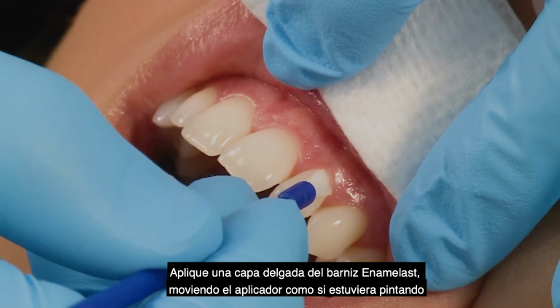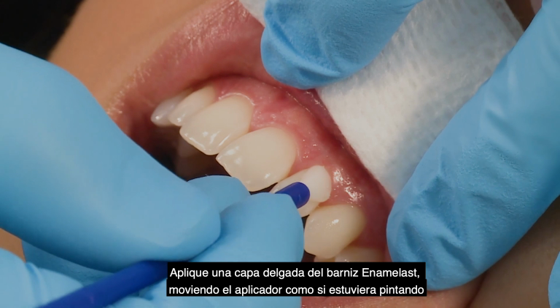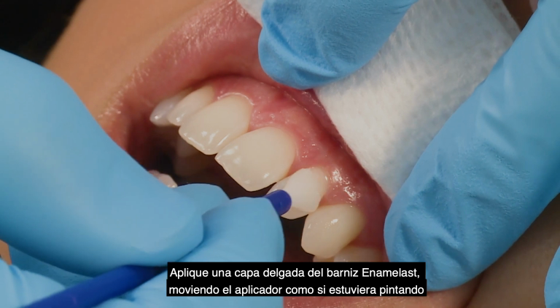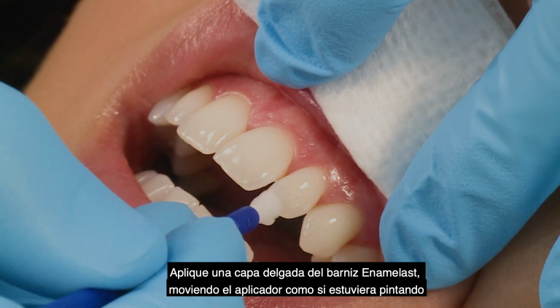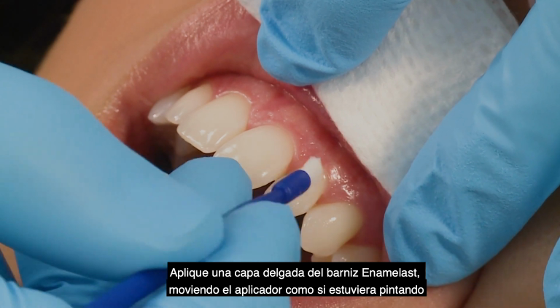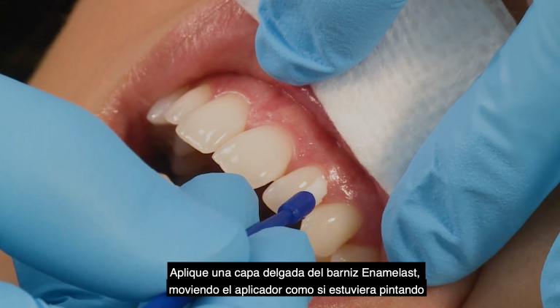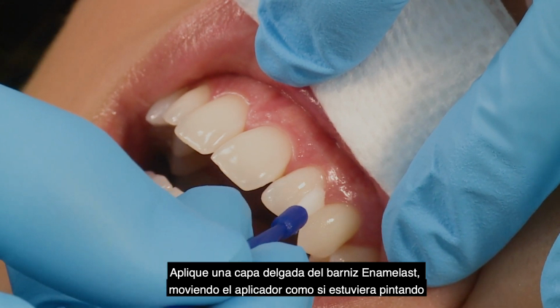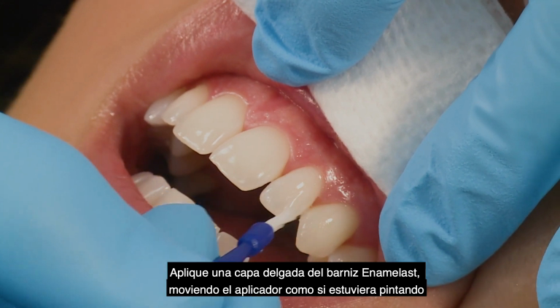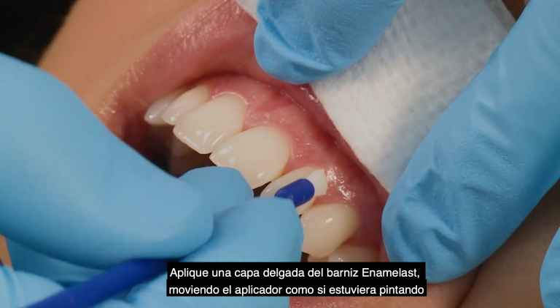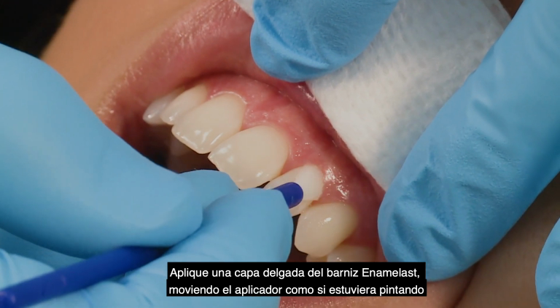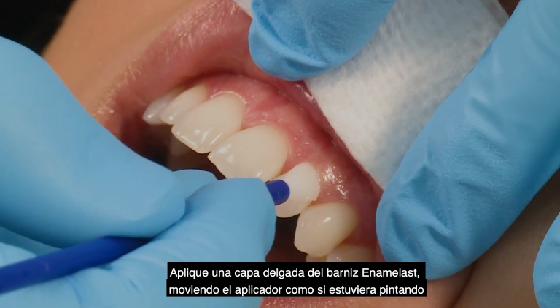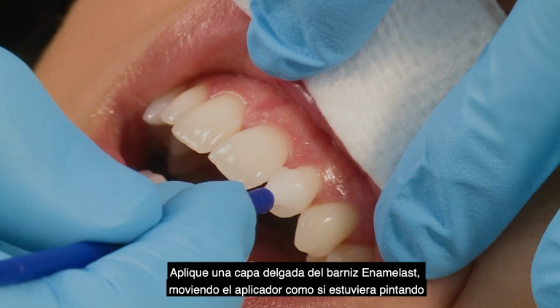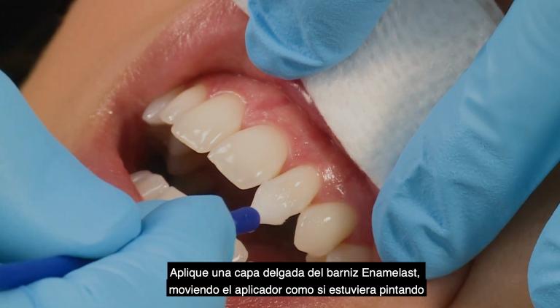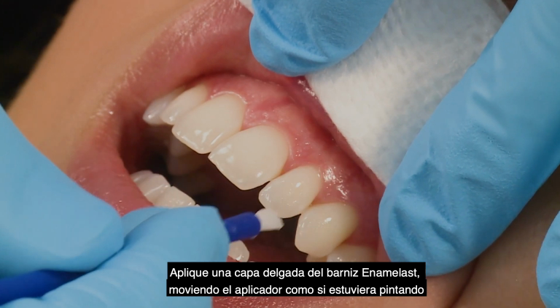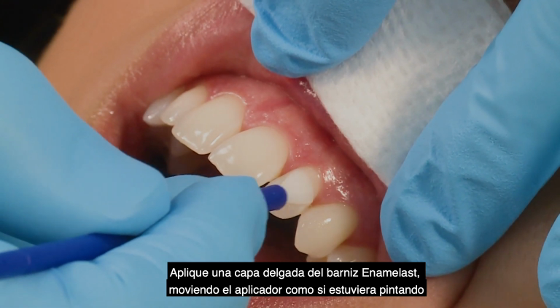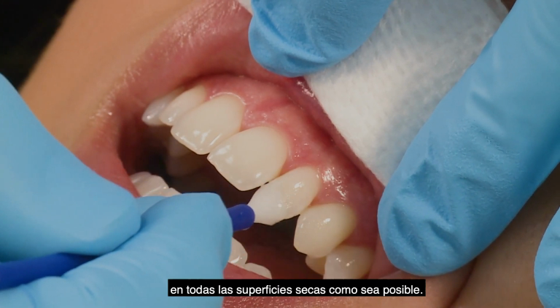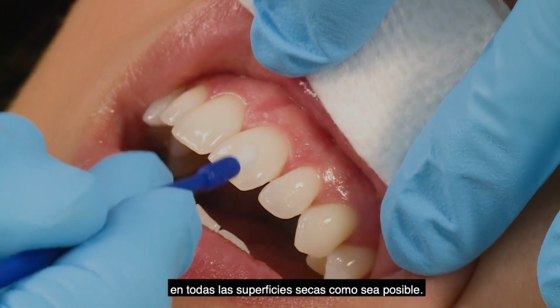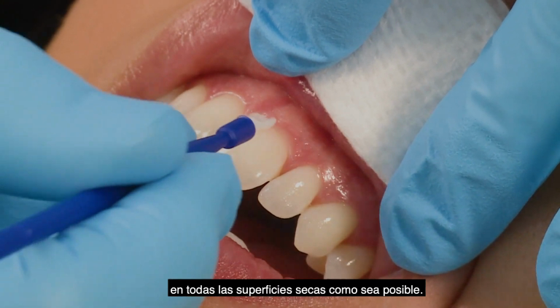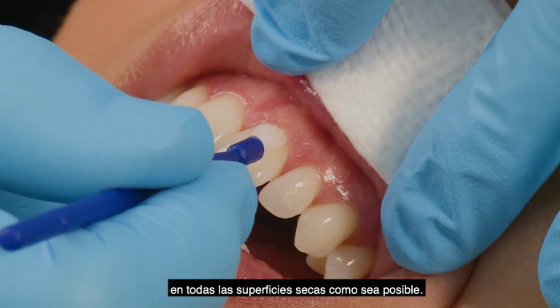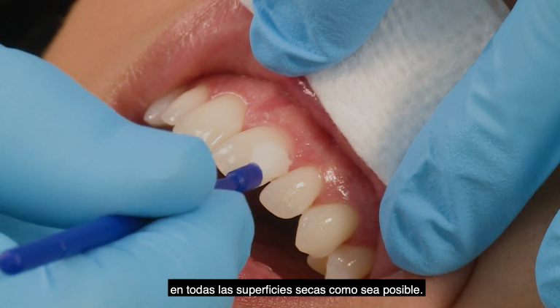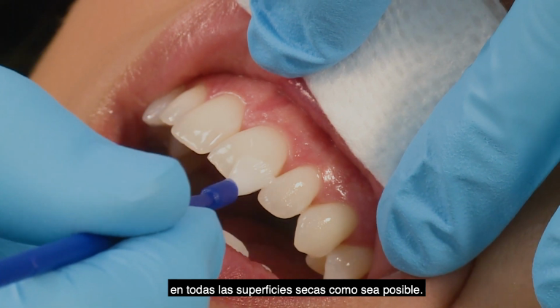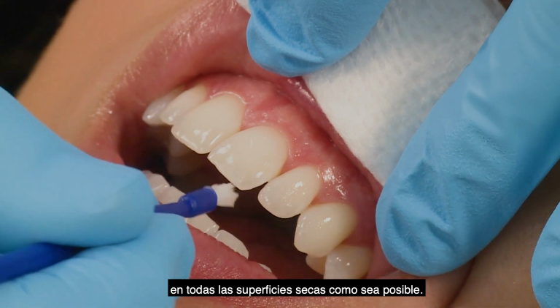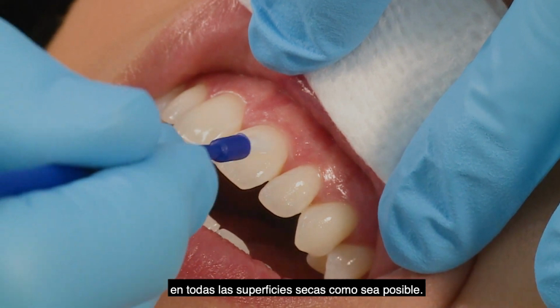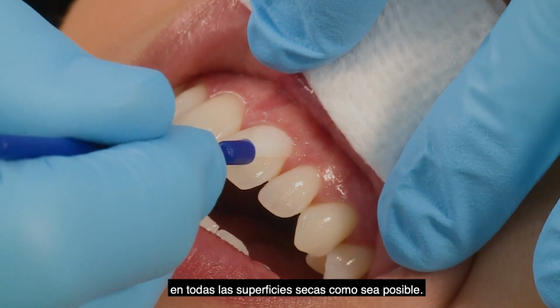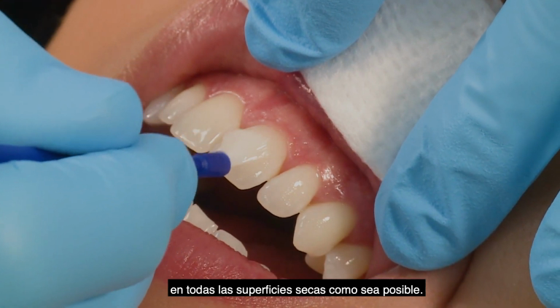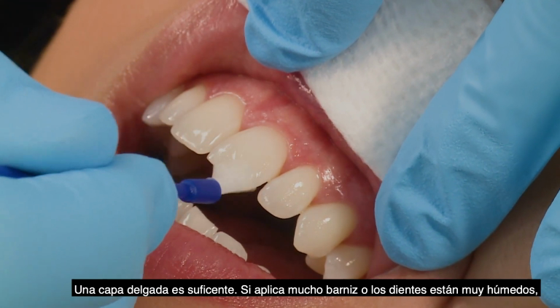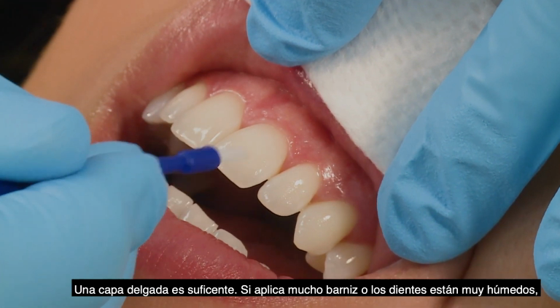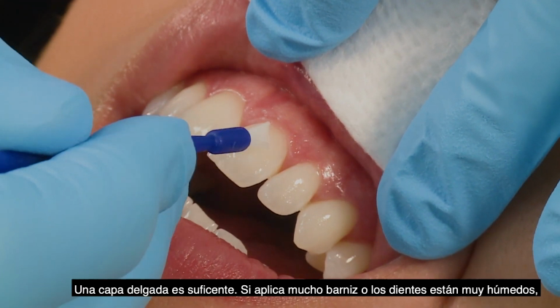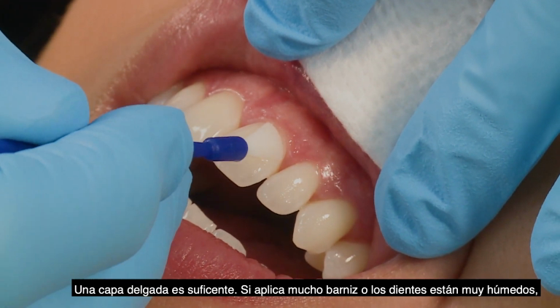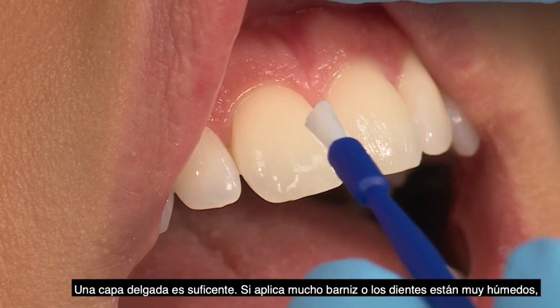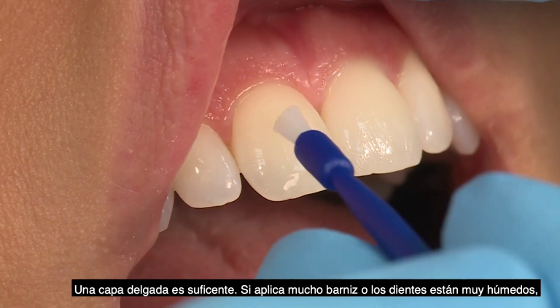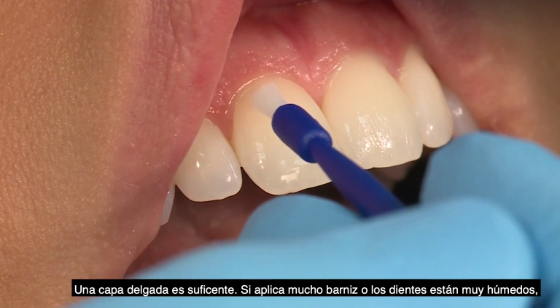Using a painting motion, apply a thin, smooth layer of Enamel Last Varnish to as many dry surfaces as possible. Only a thin layer is needed.